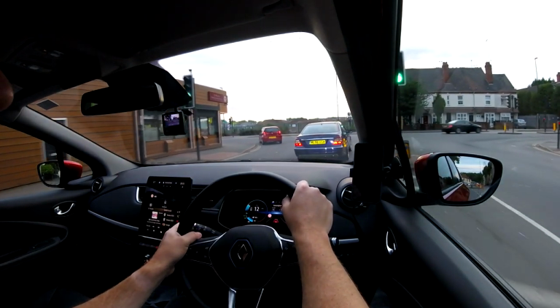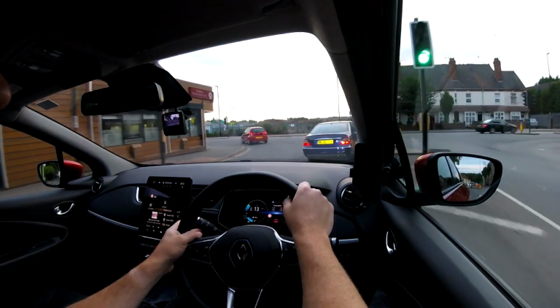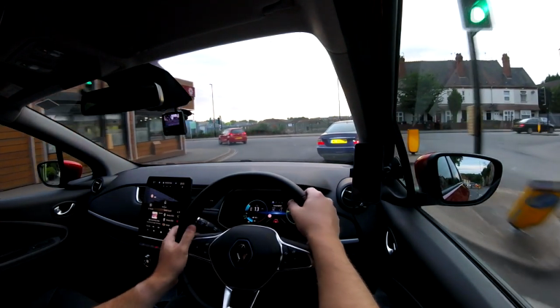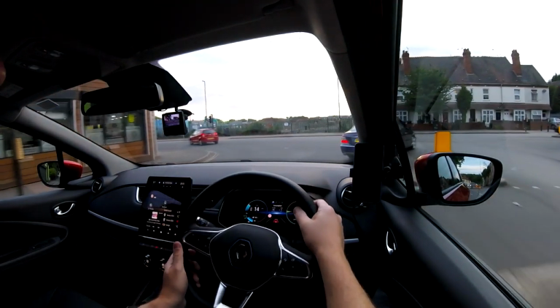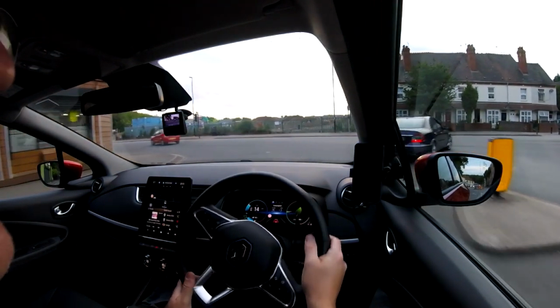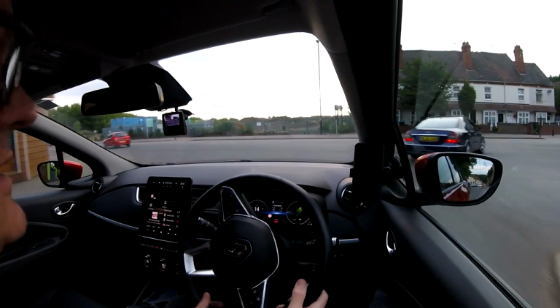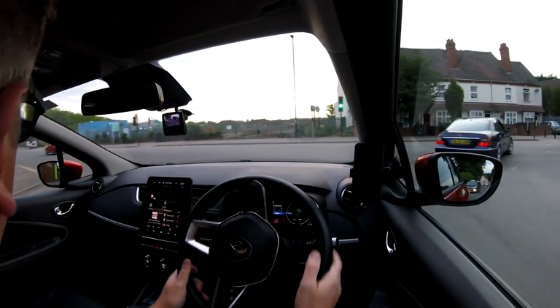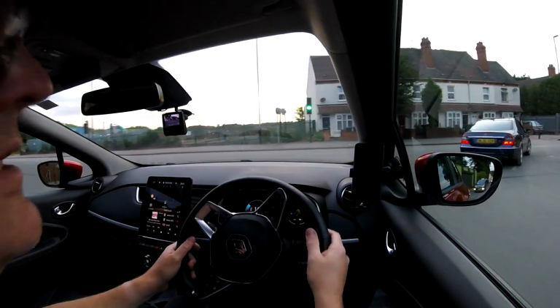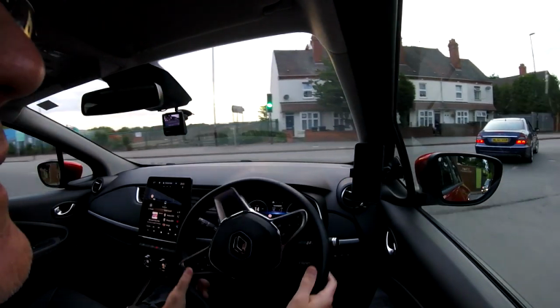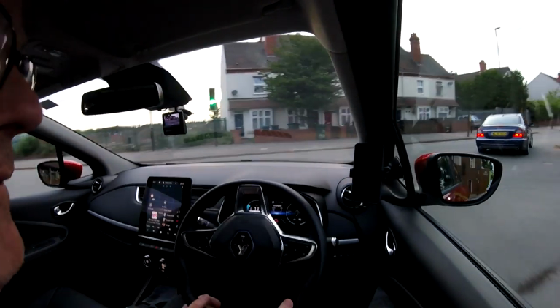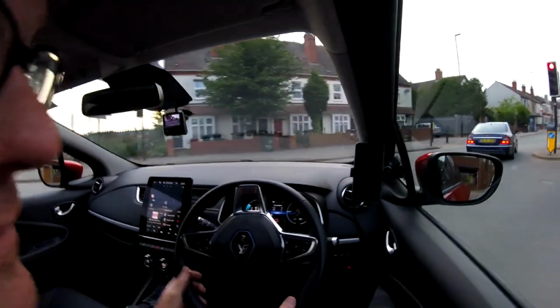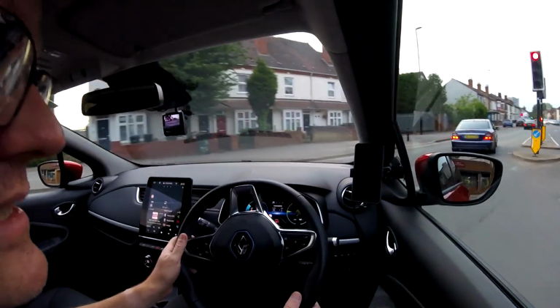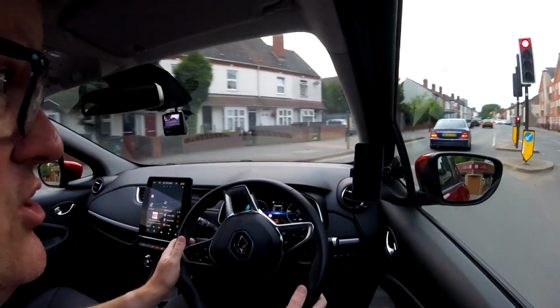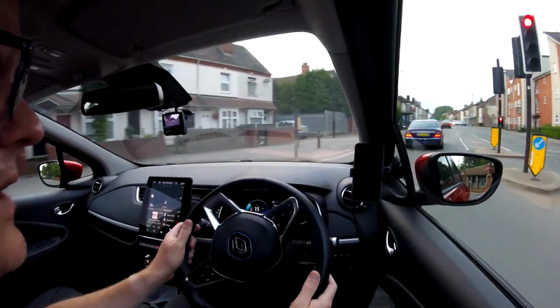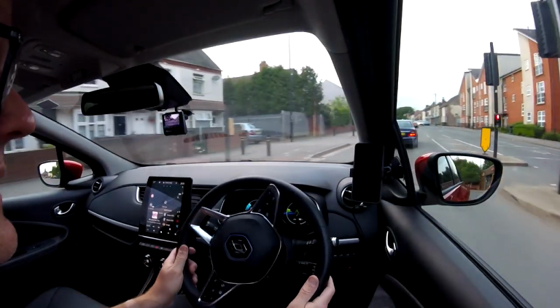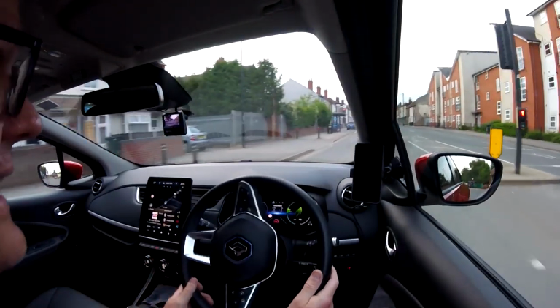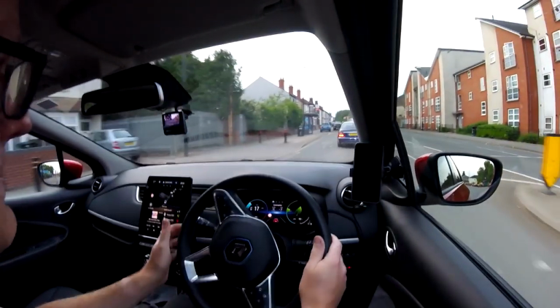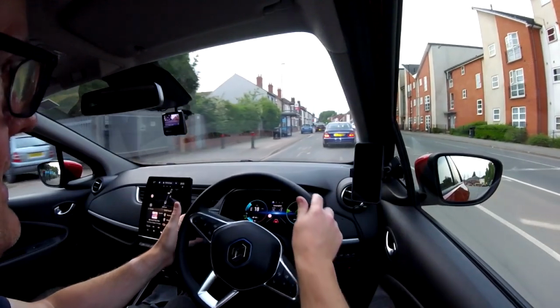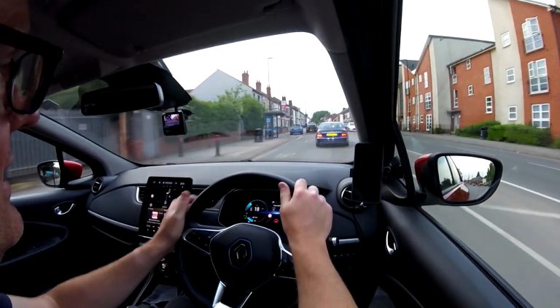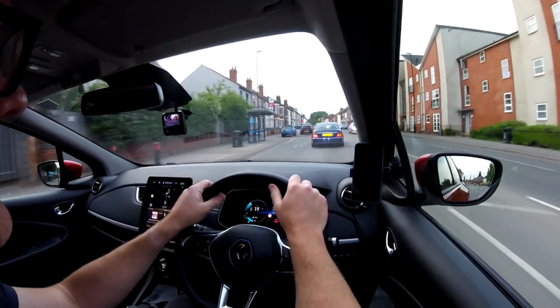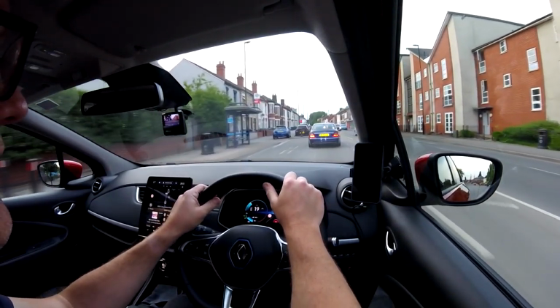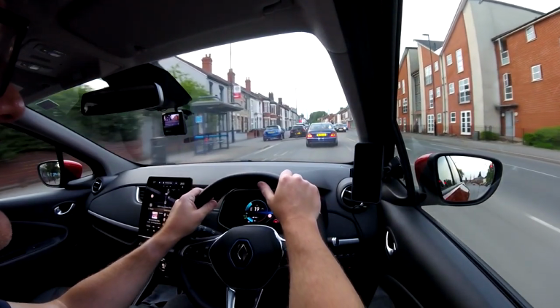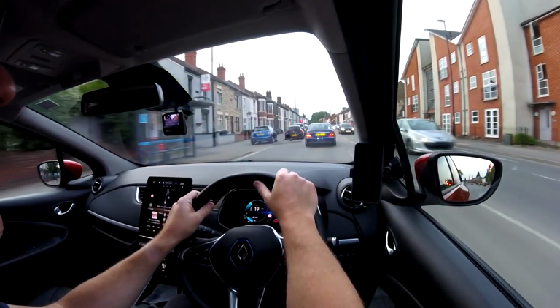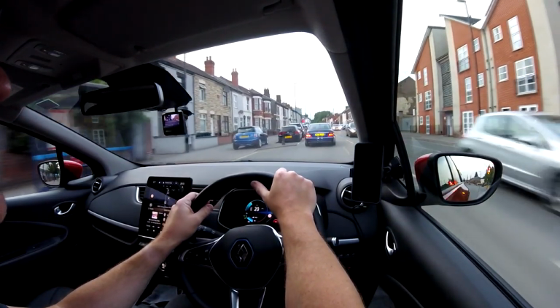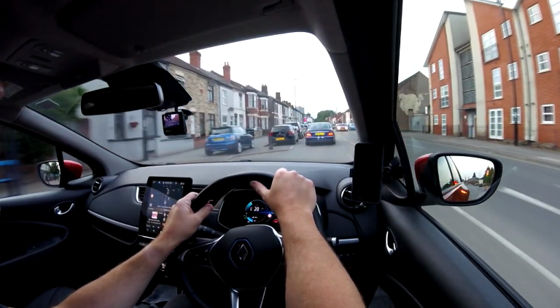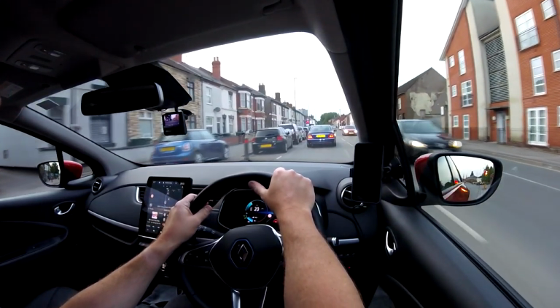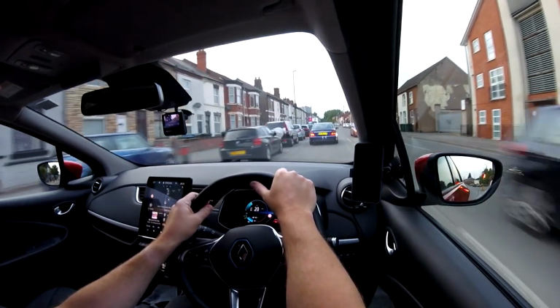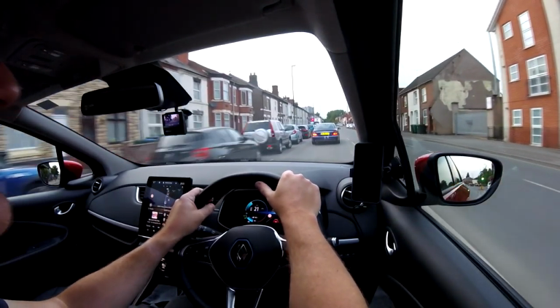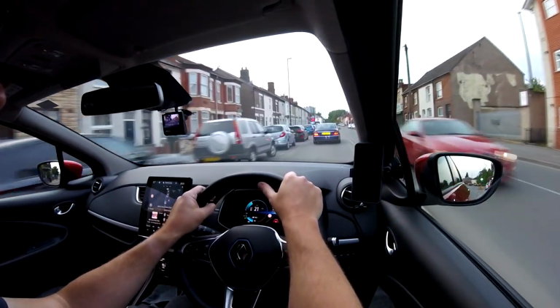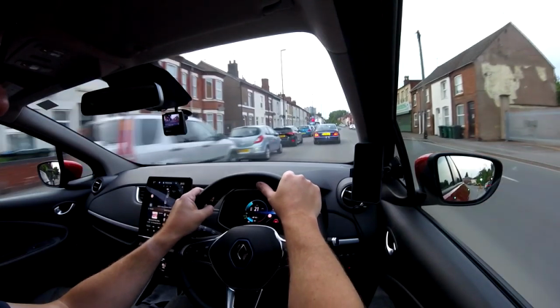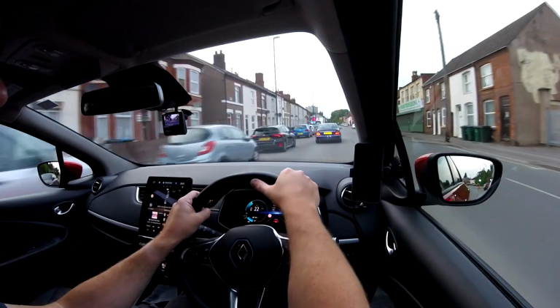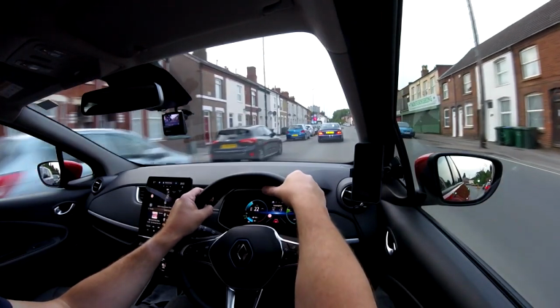And then turn the laser indicators on to turn right — pew! Because there are cool laser indicators on the back. Freaking lasers. Laser beams. Freaking laser beams.